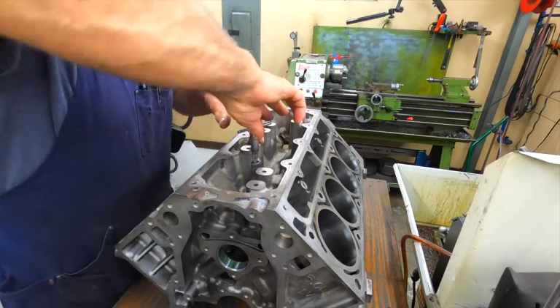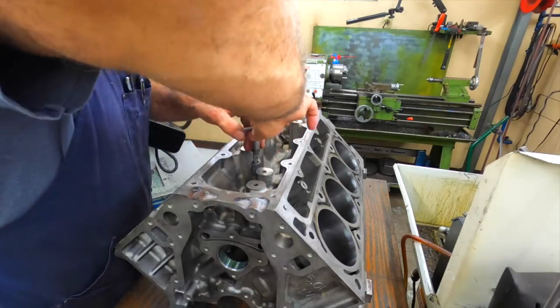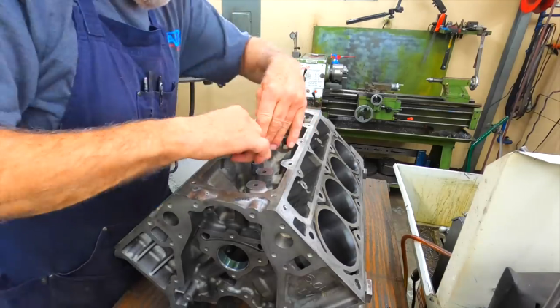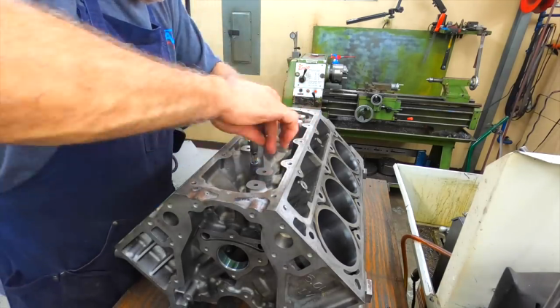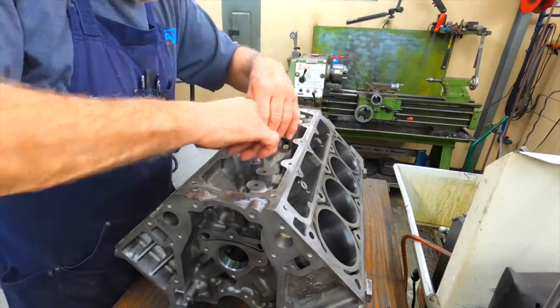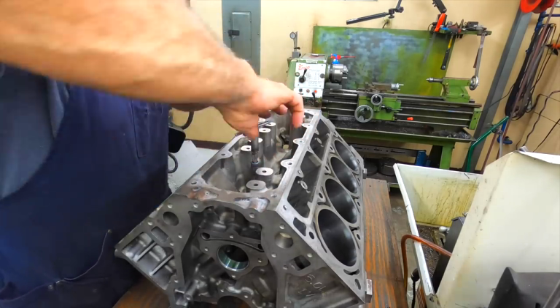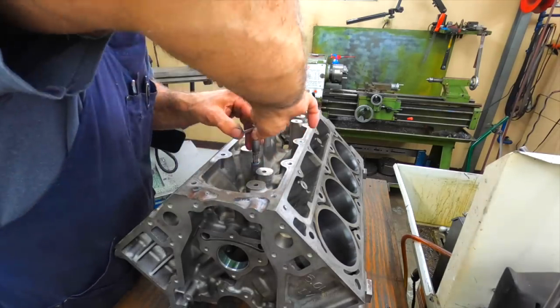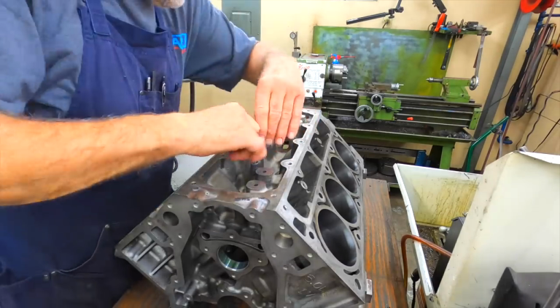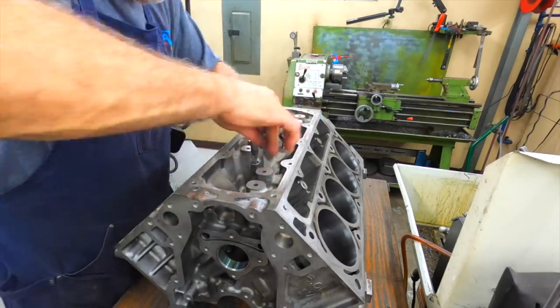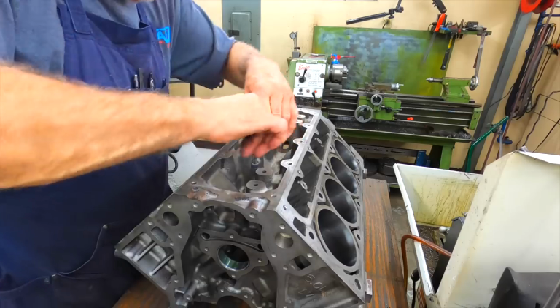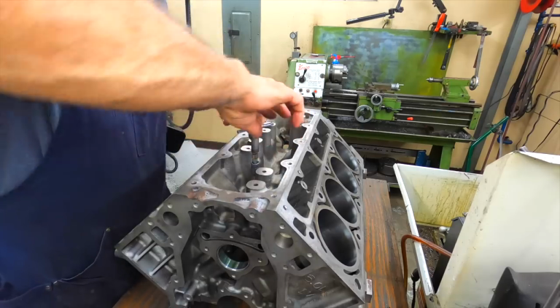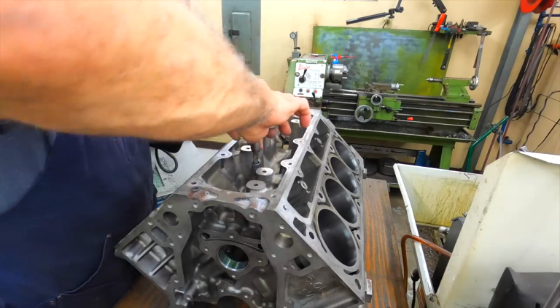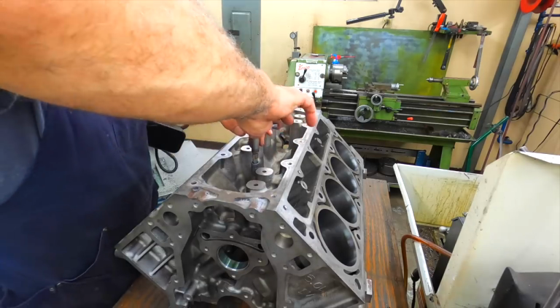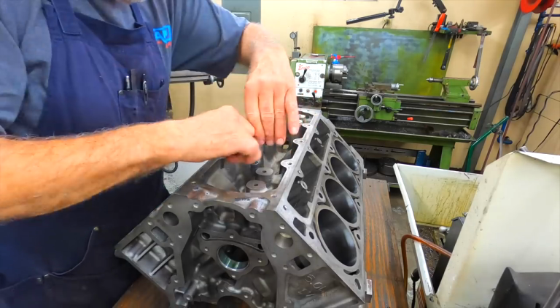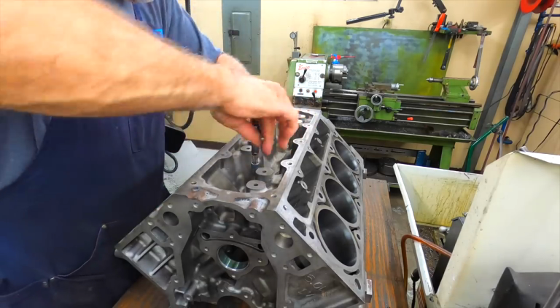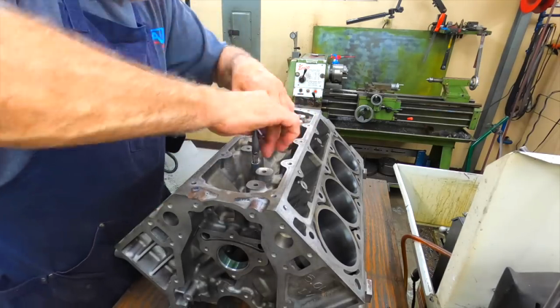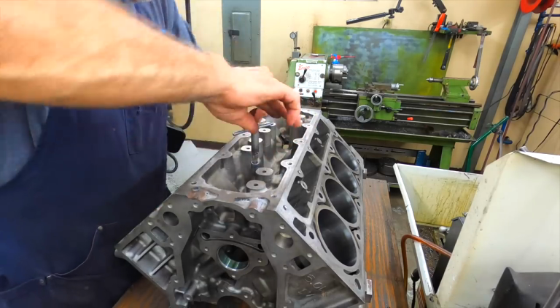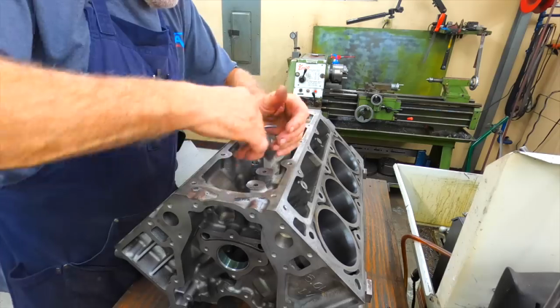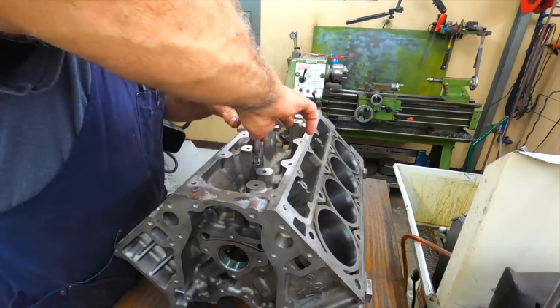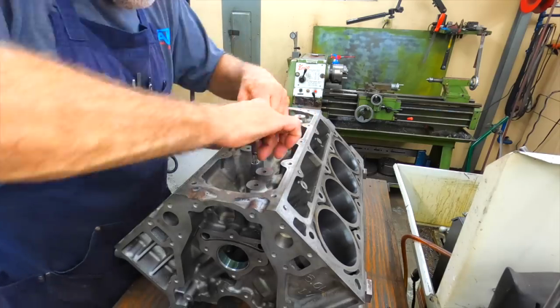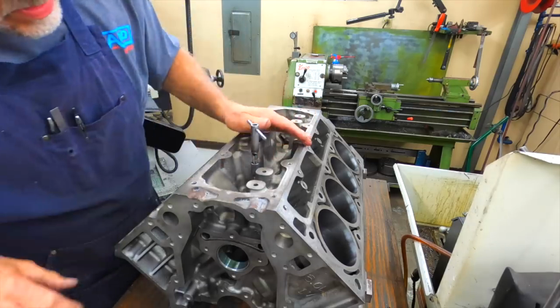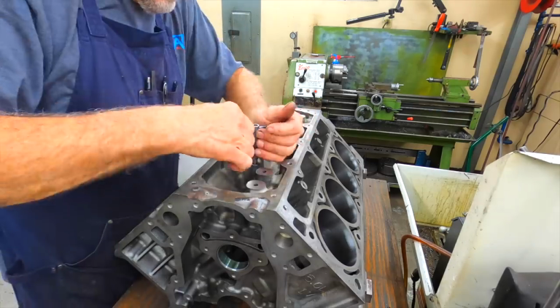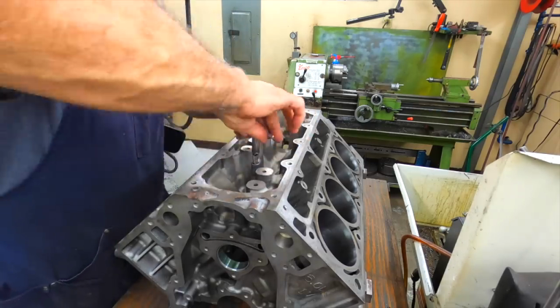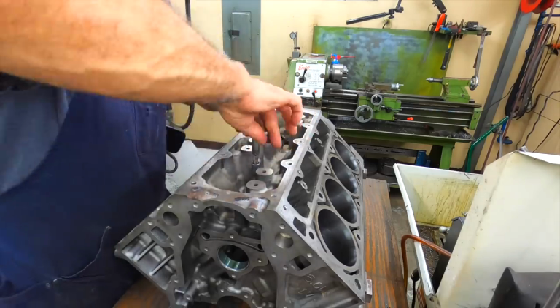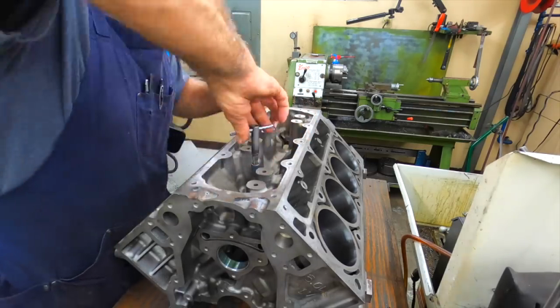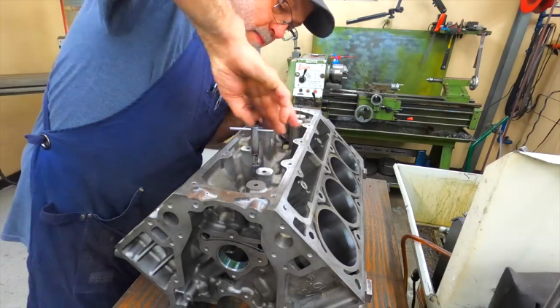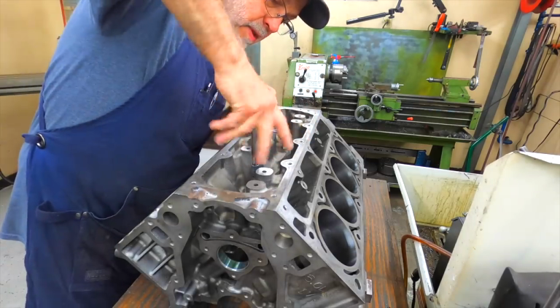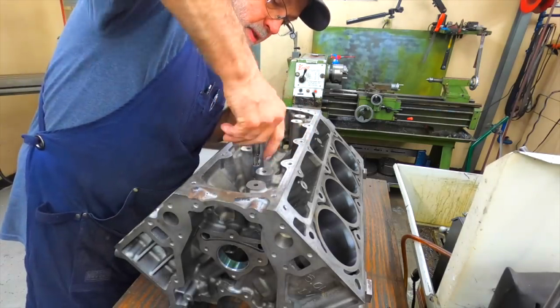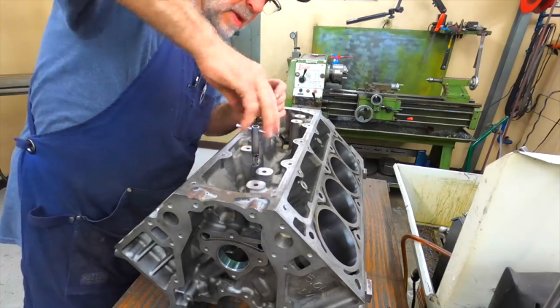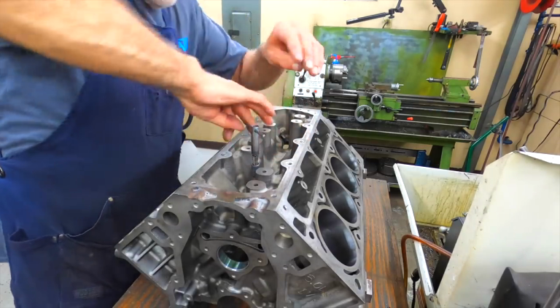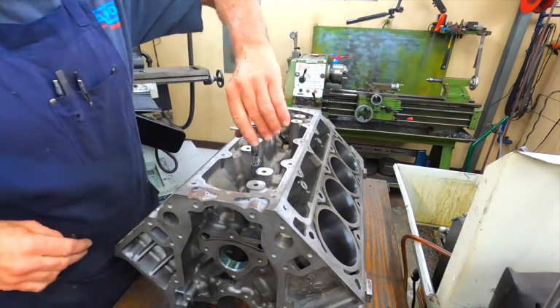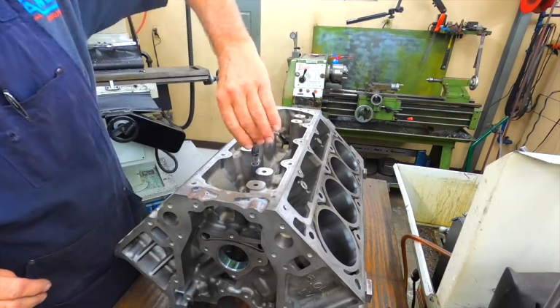I've probably done 50 of these blocks this way. Had good success with it — hadn't had any issues. And that's the first one.